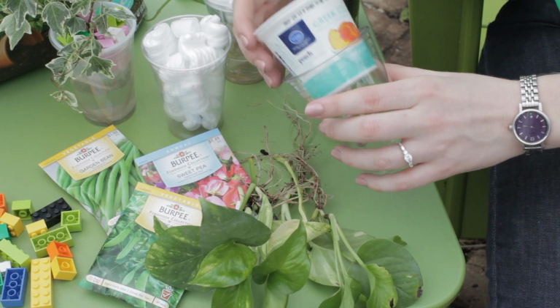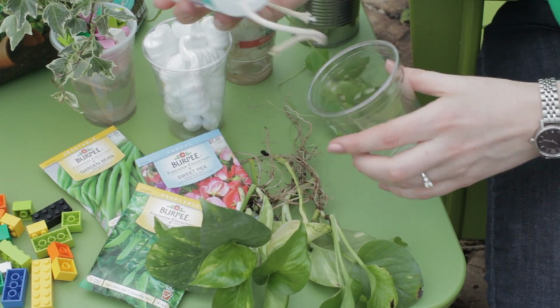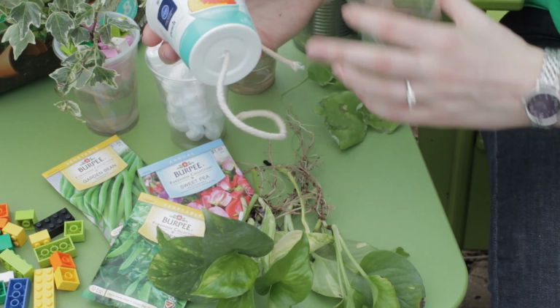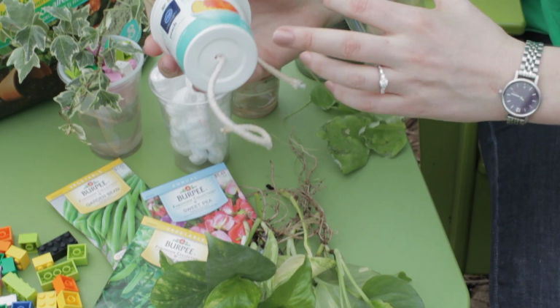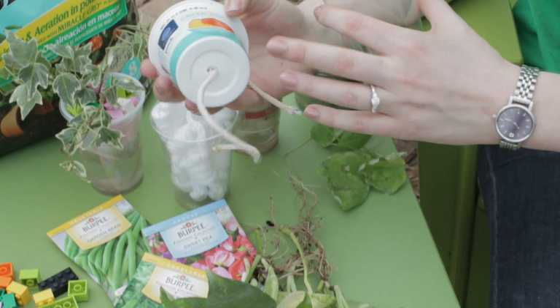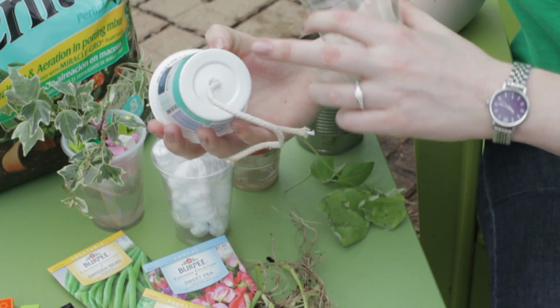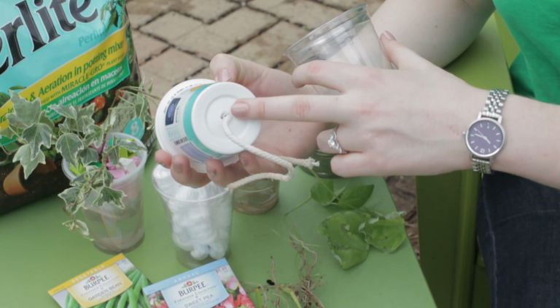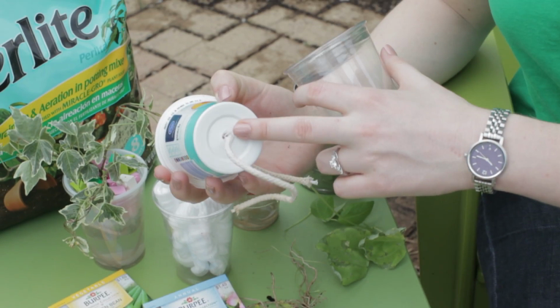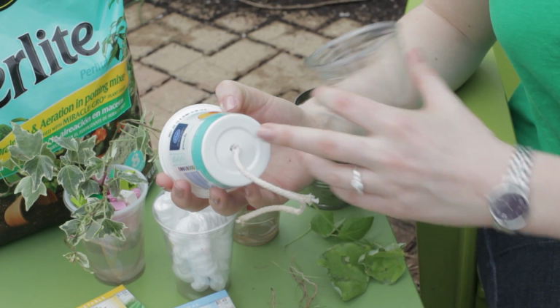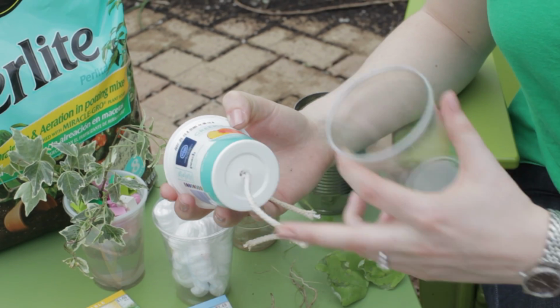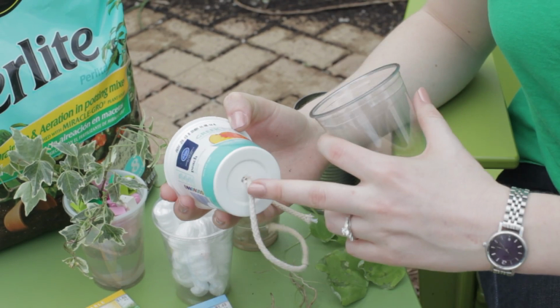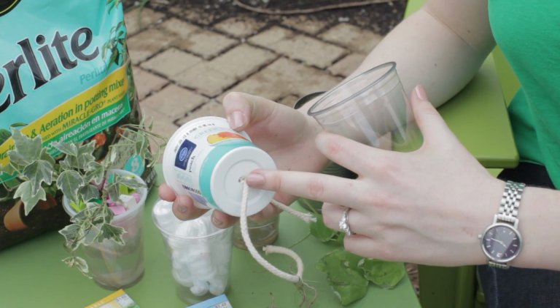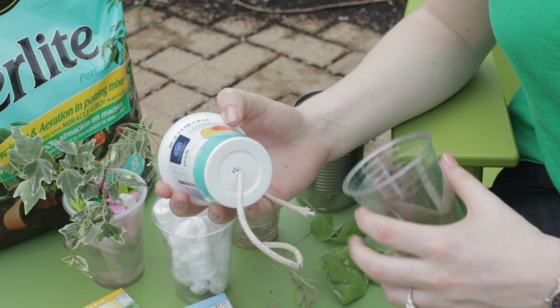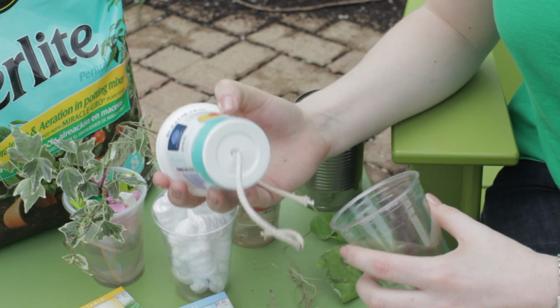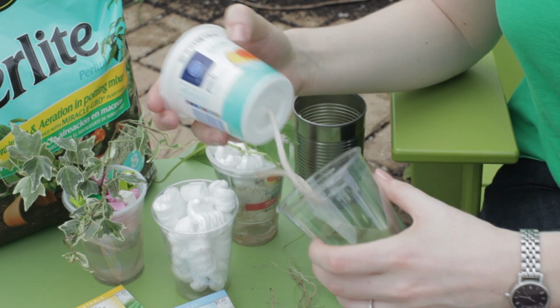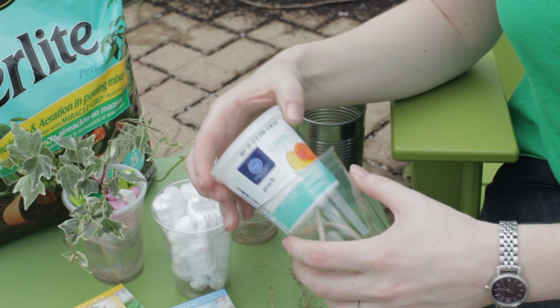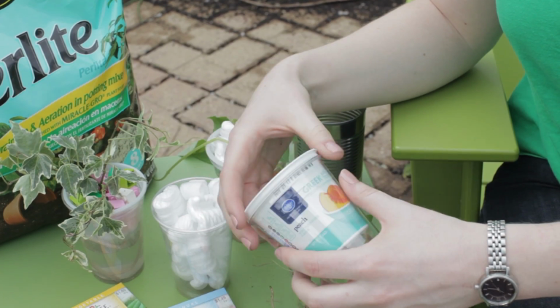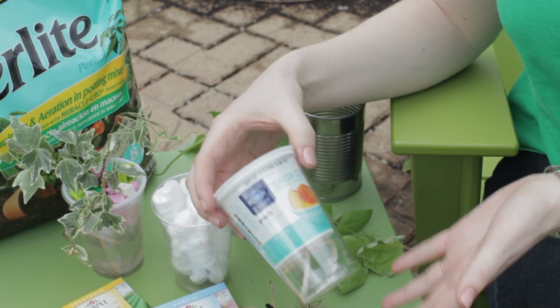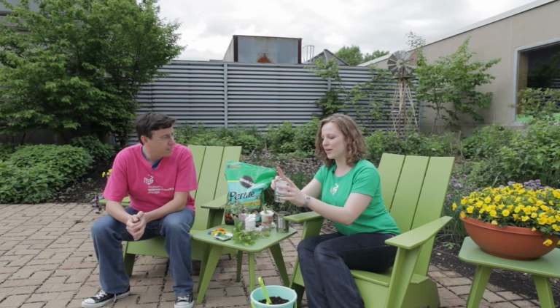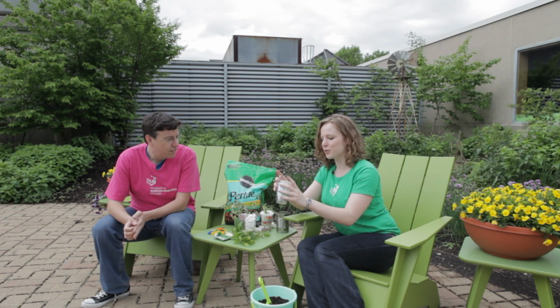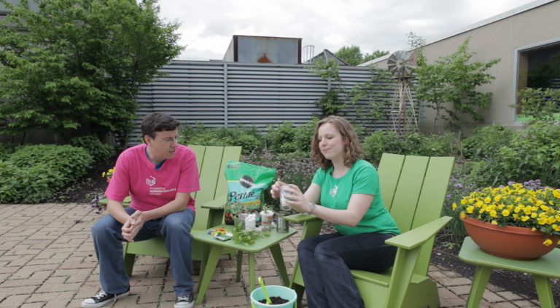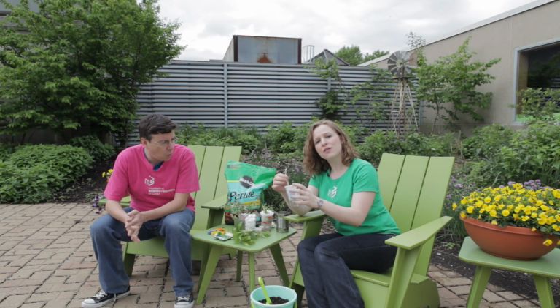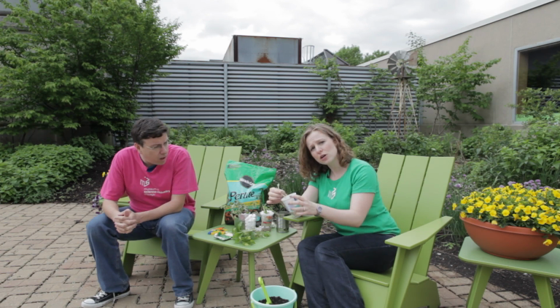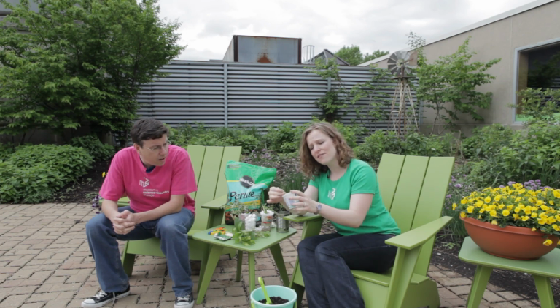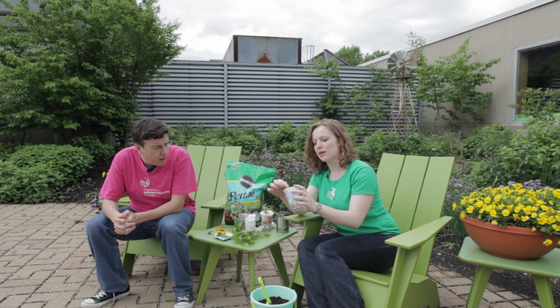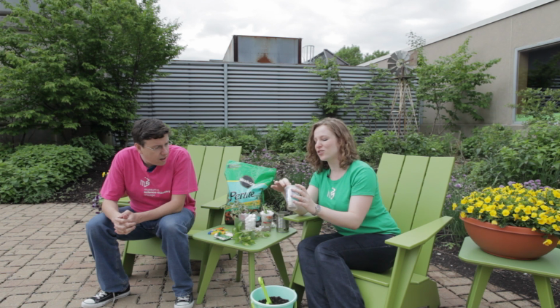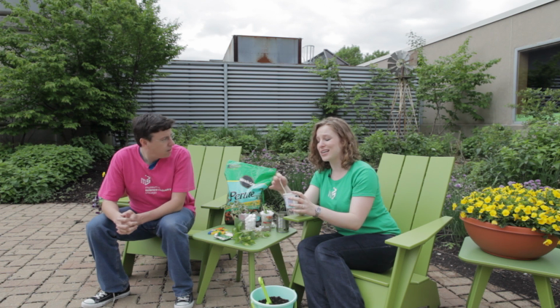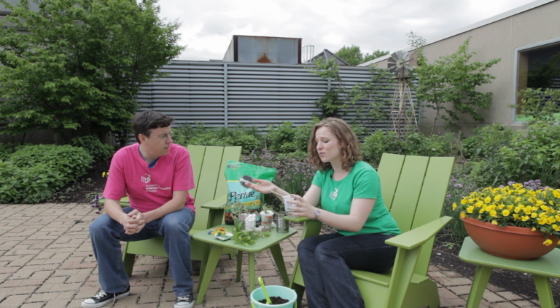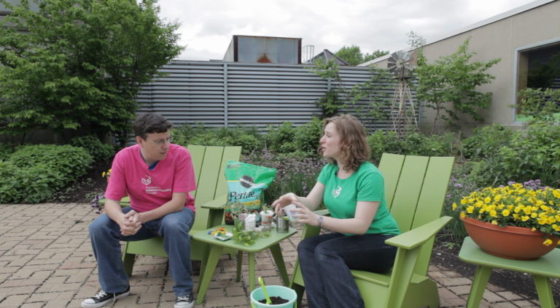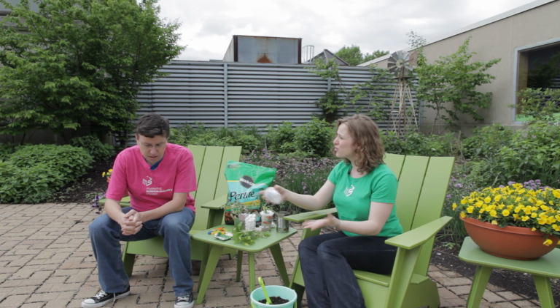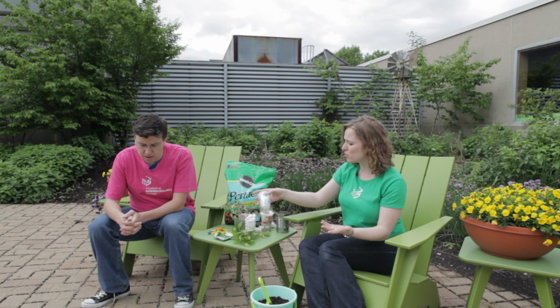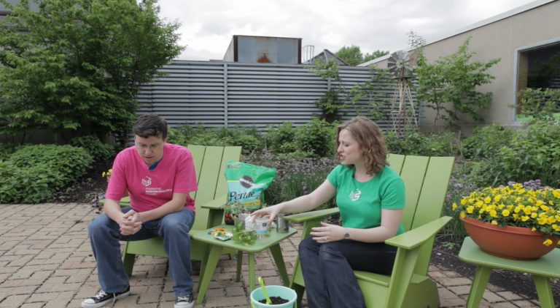They're really easy to do. You just take a little yogurt cup, punch a hole in the bottom, thread some cotton wick through, and then when you stick it in your bottom cup, it can soak up all the water and give it to your plant. If you don't have any cotton wick, you can use any kind of rope or even scraps of old T-shirt.